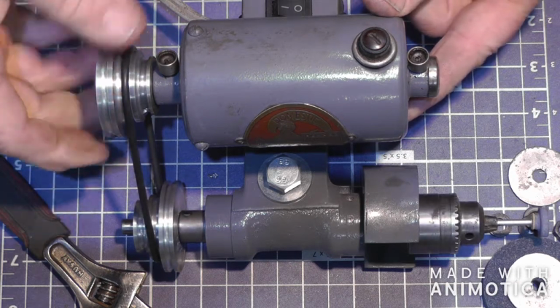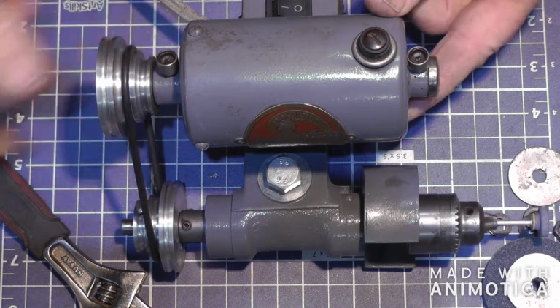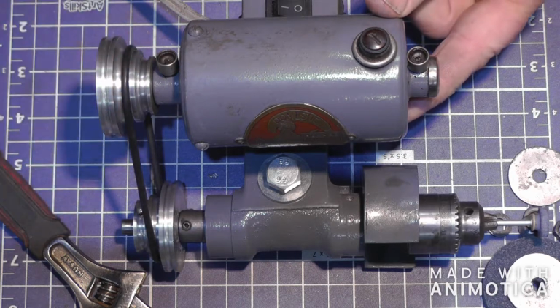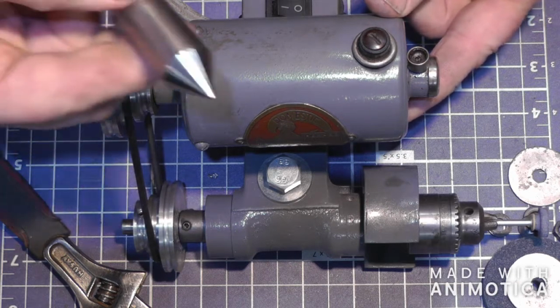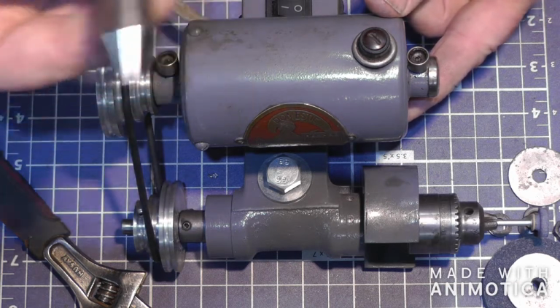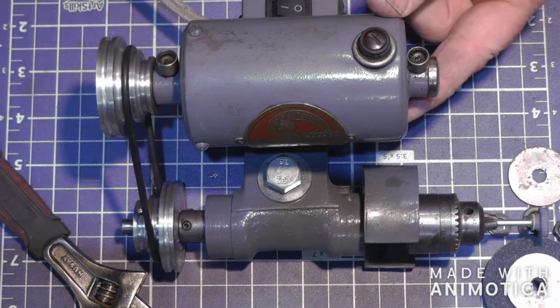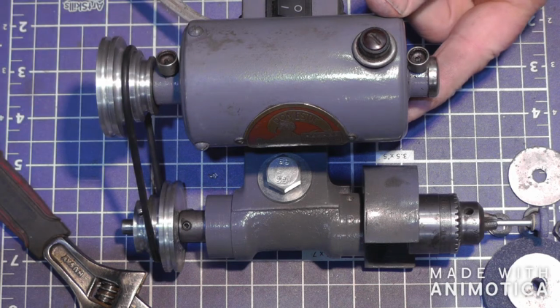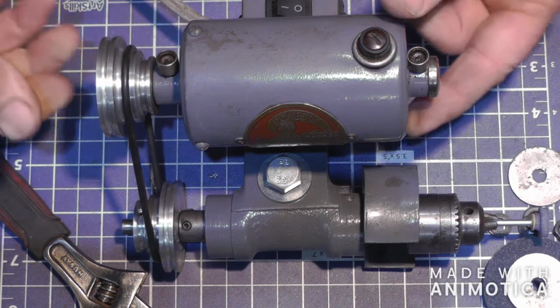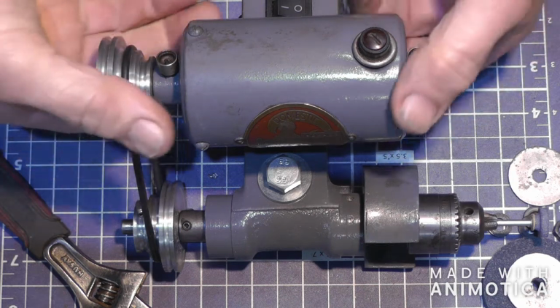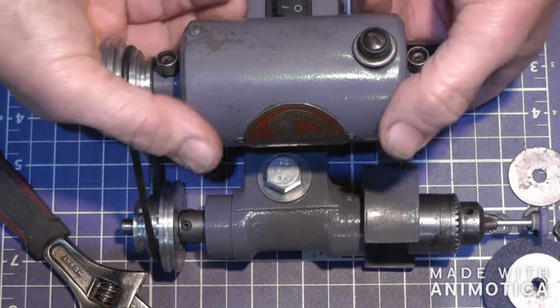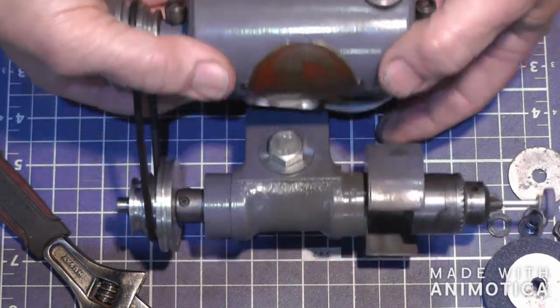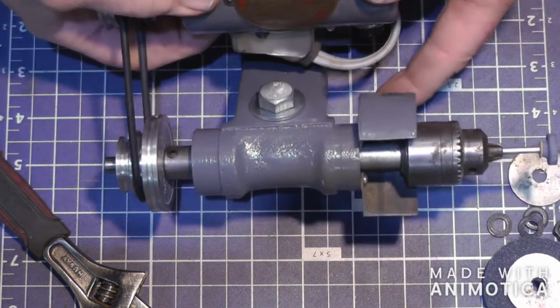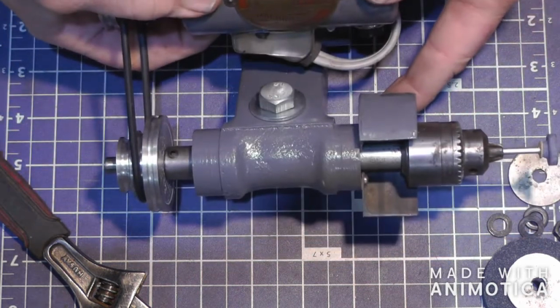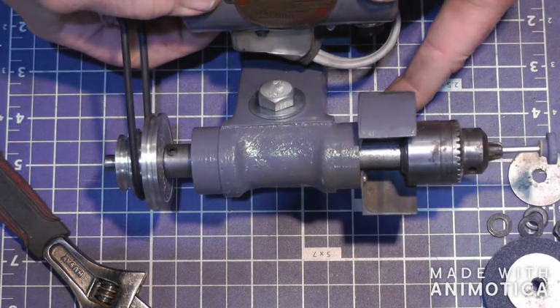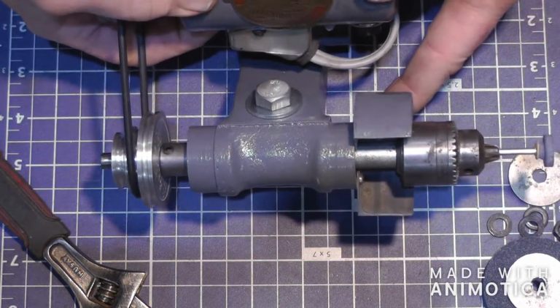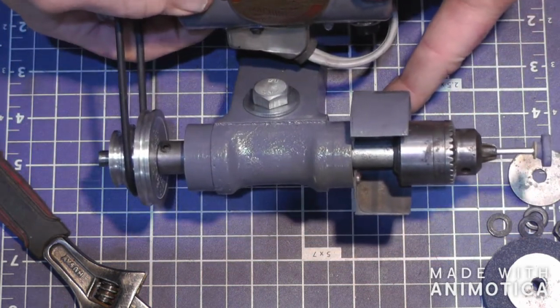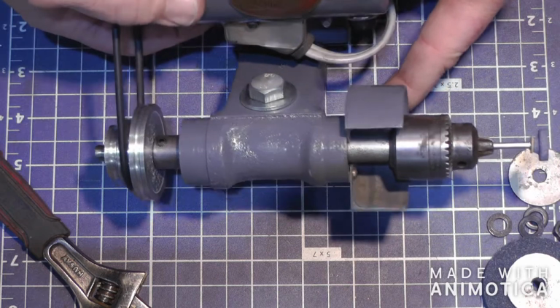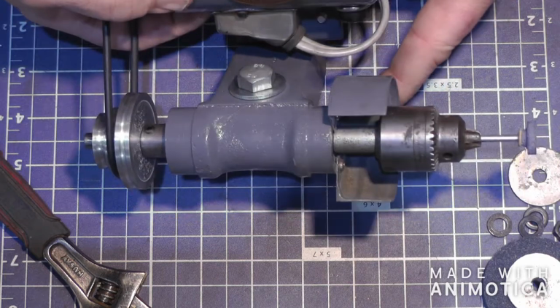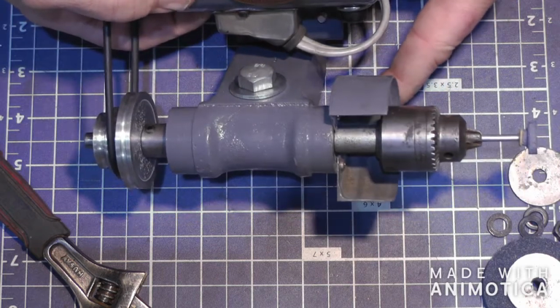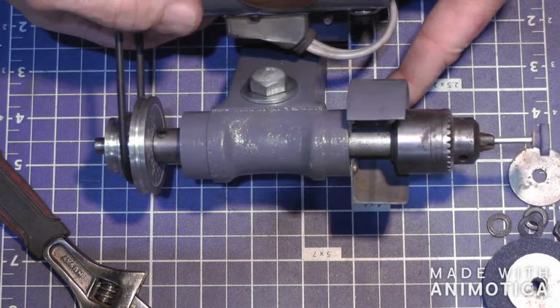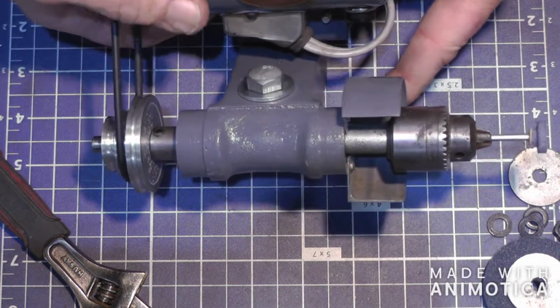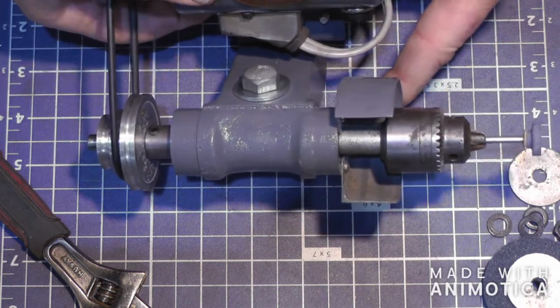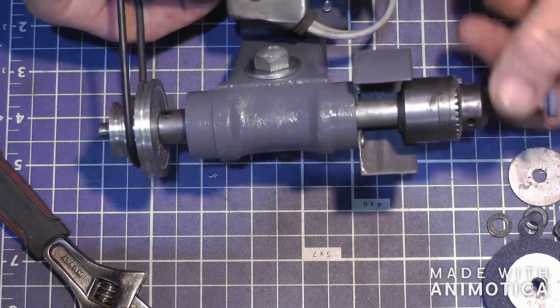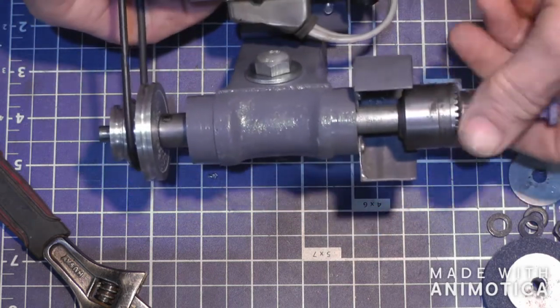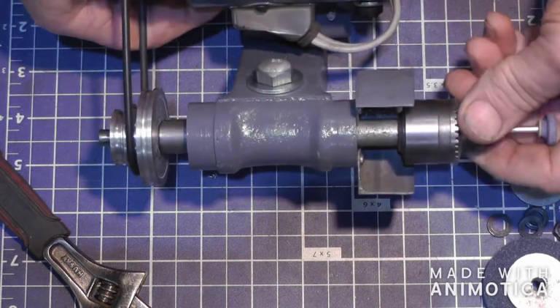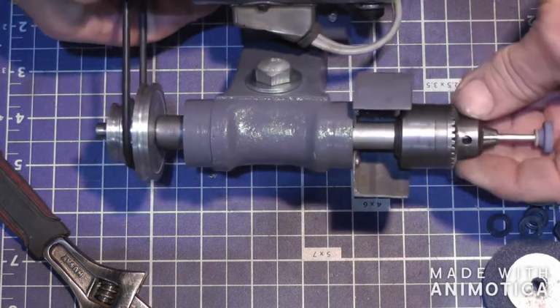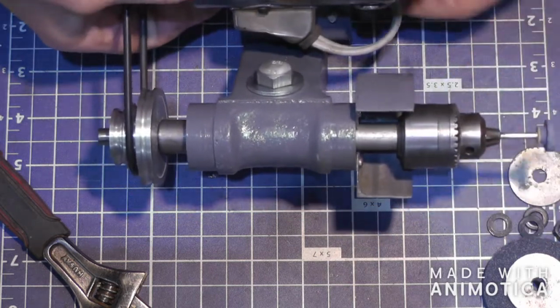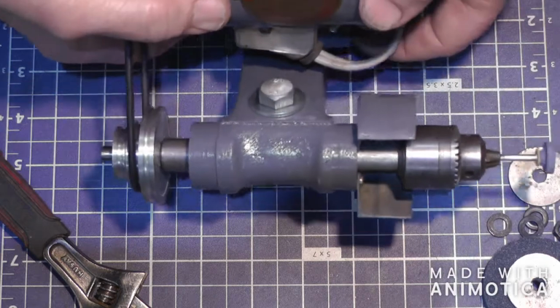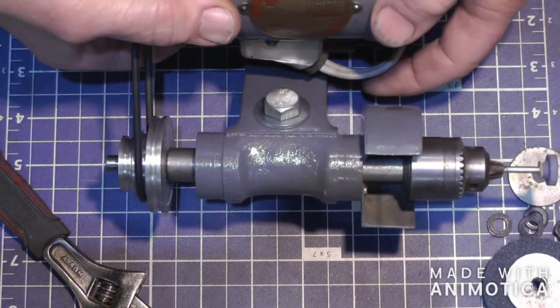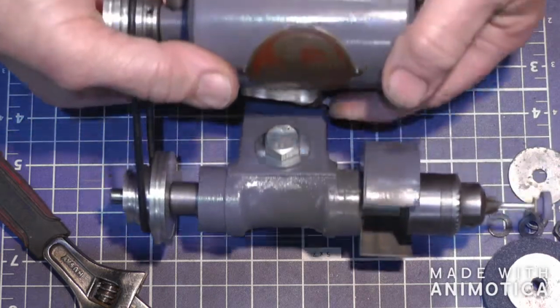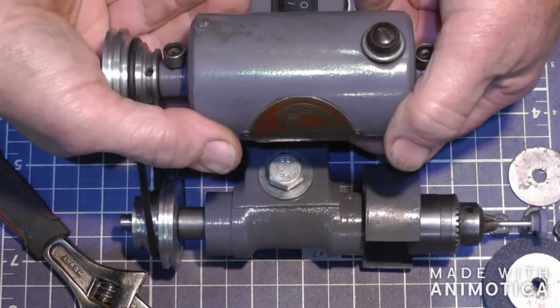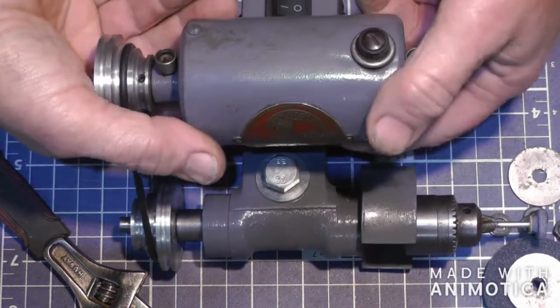You can see the results I got here — pretty decent. I think I gave five bucks for the sewing machine to get the motor off of. And that was an old chuck off a drill. The rest of it was just stuff I had laying around.